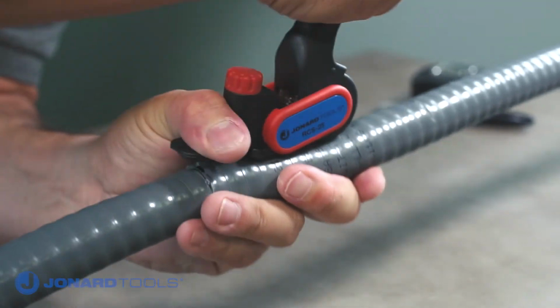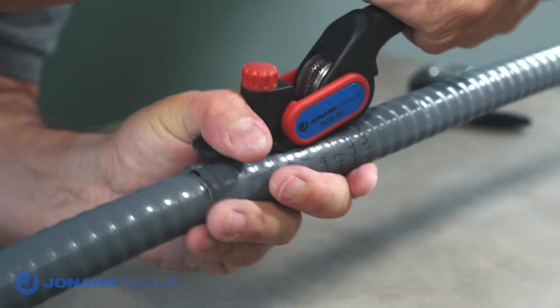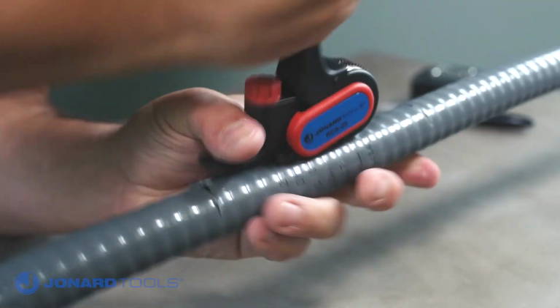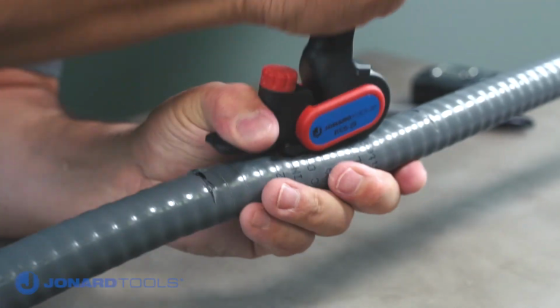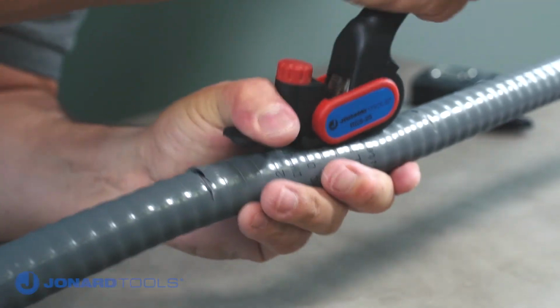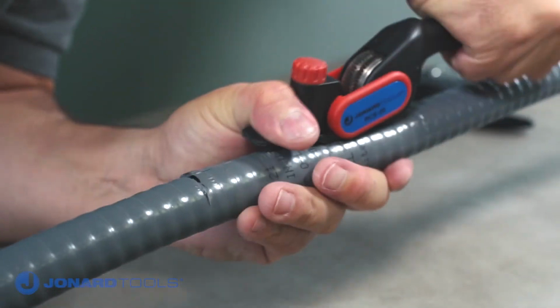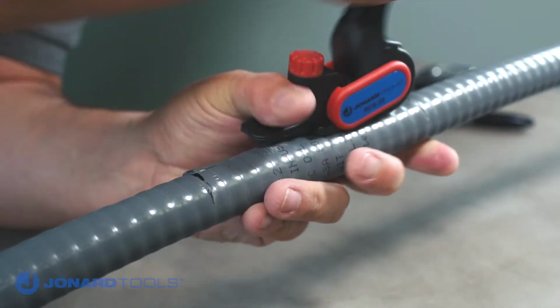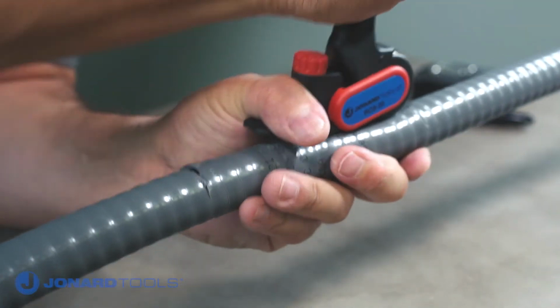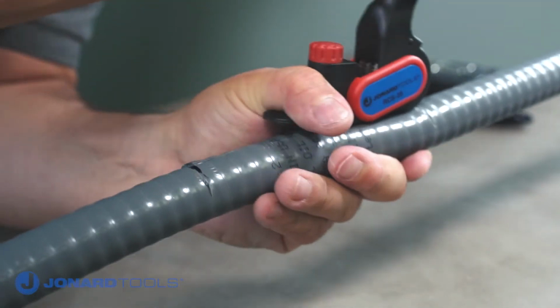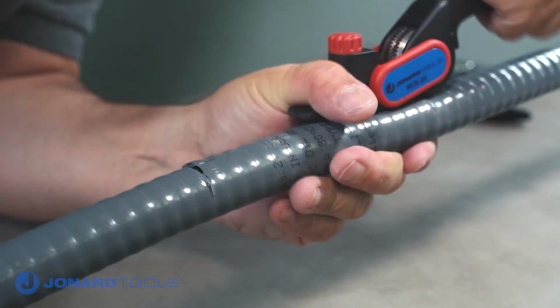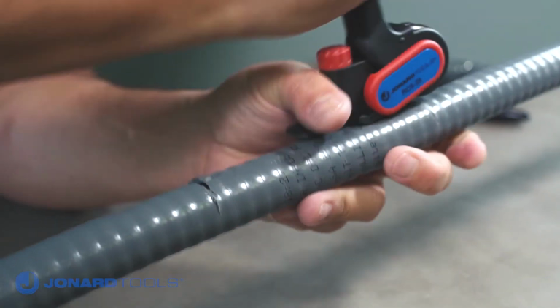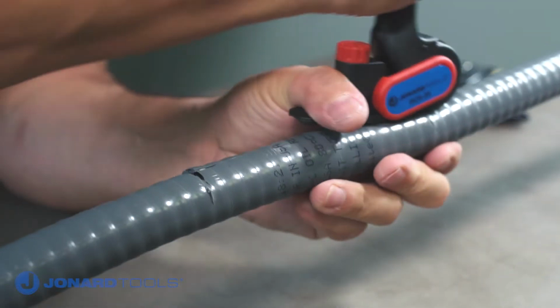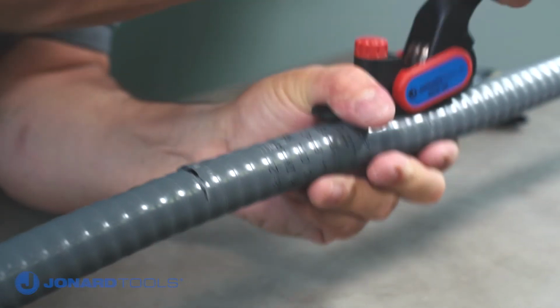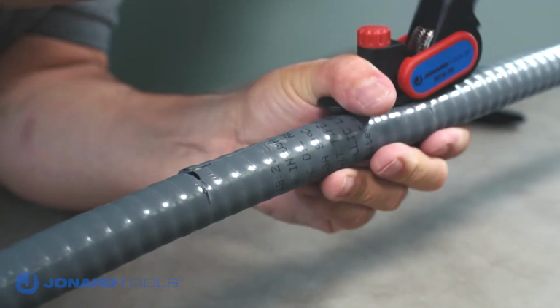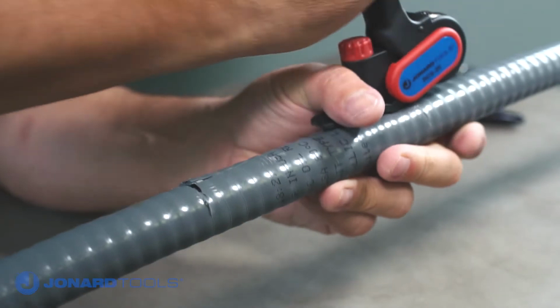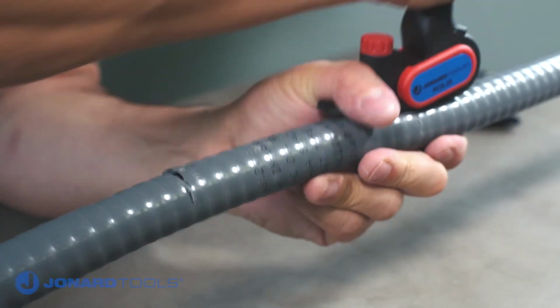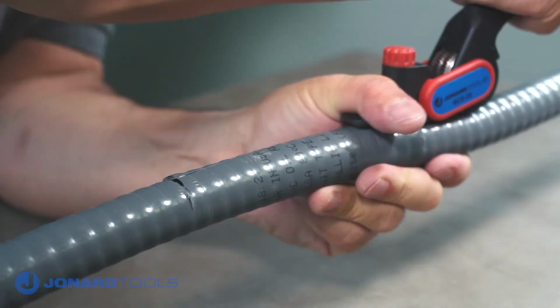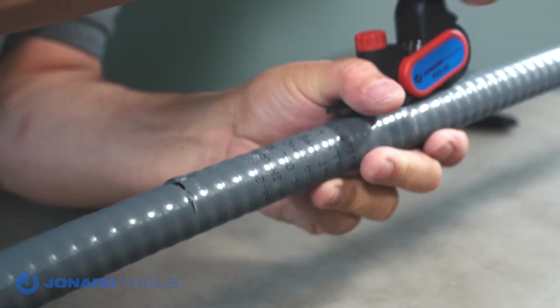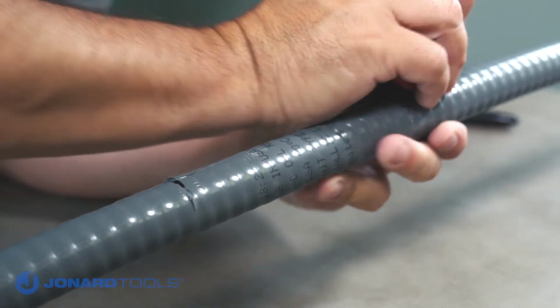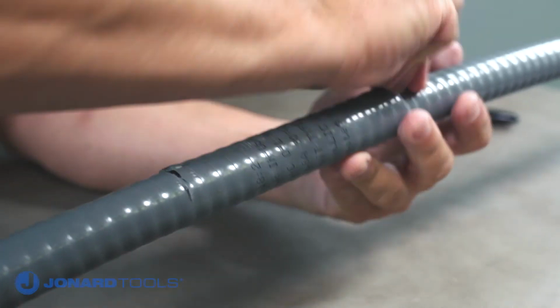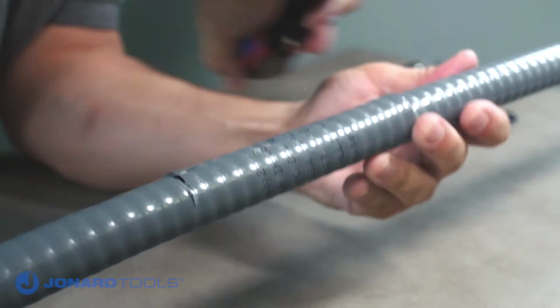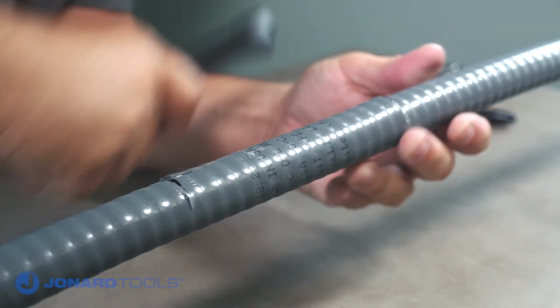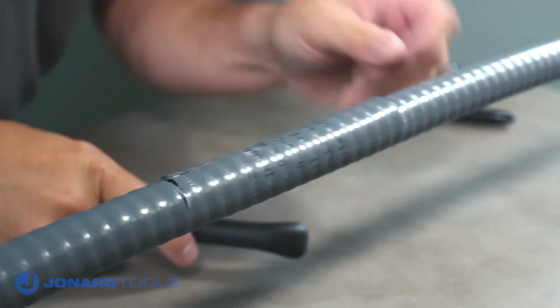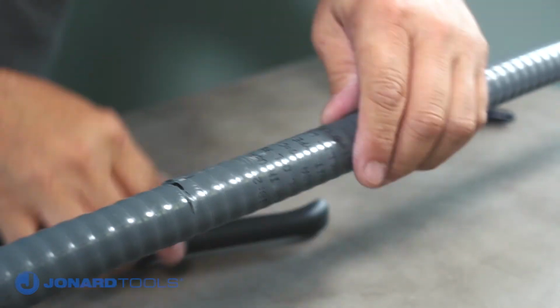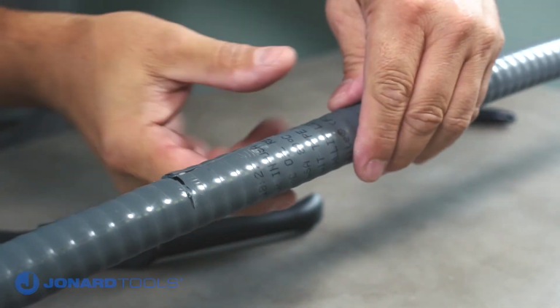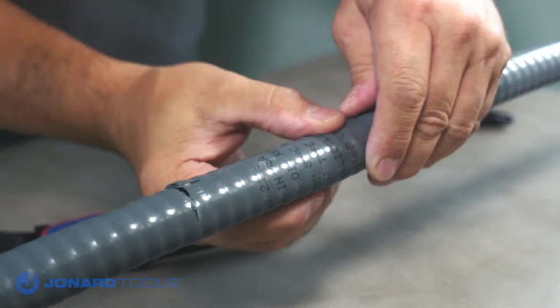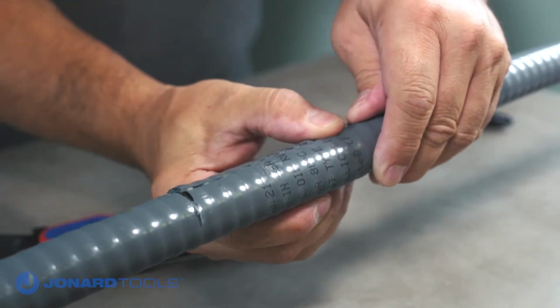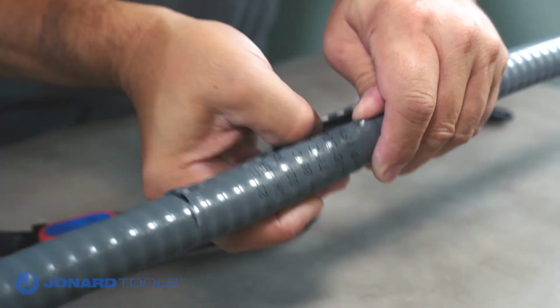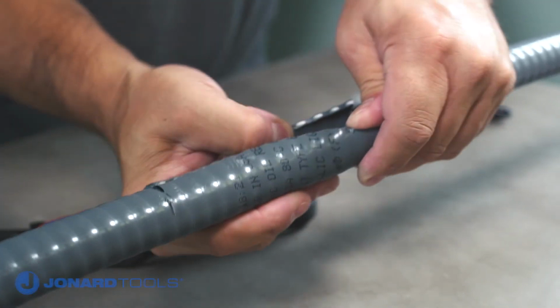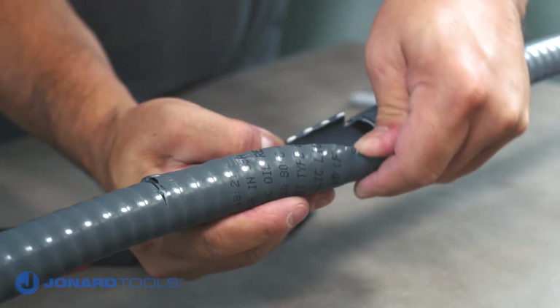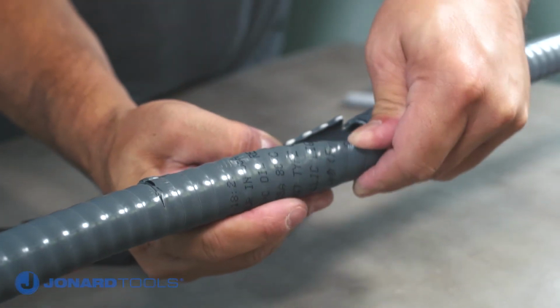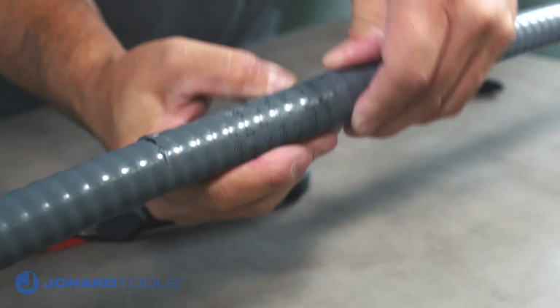If the cable jacket is difficult to remove, perform a second longitudinal cut or use pliers to remove the jacket. You now have mid-span access.